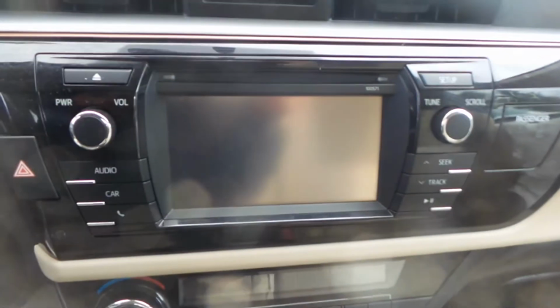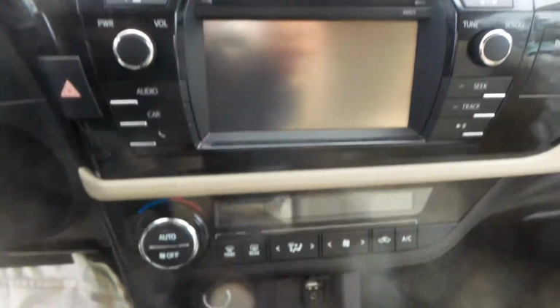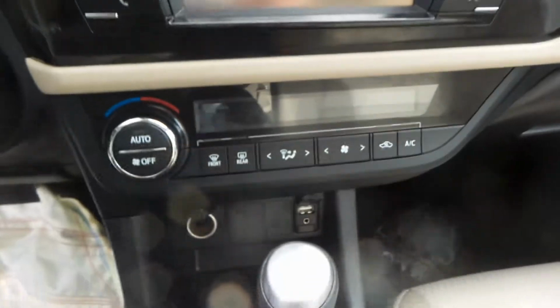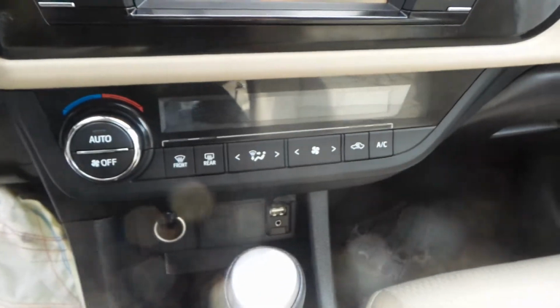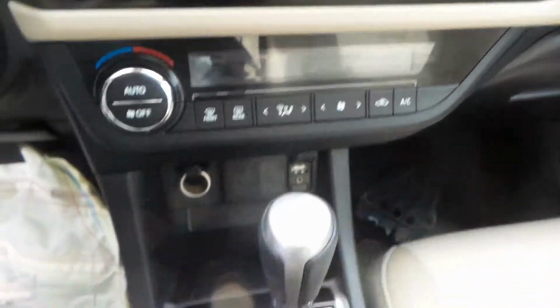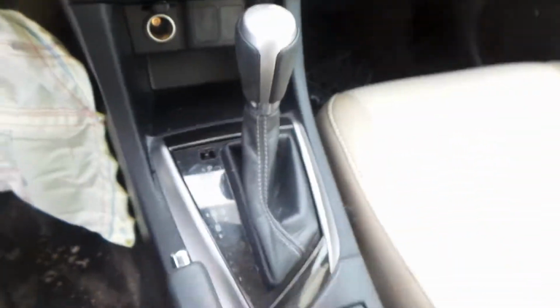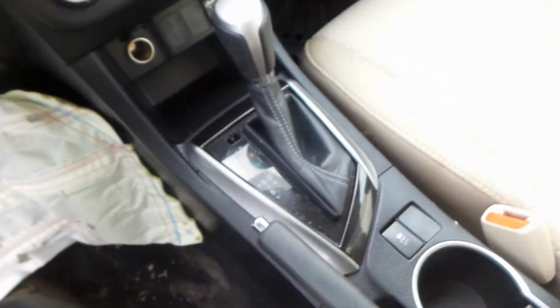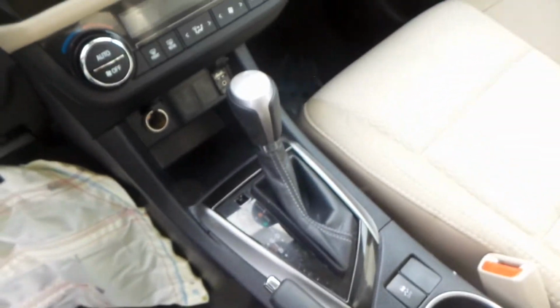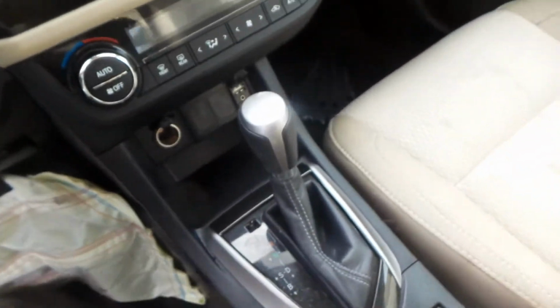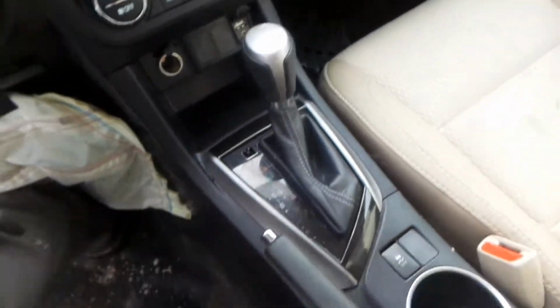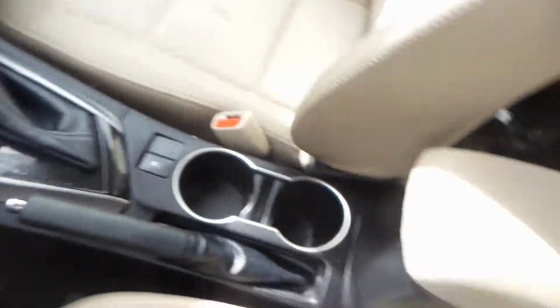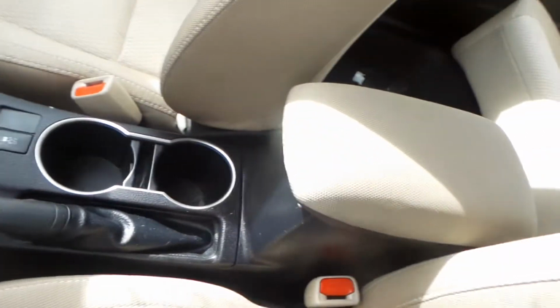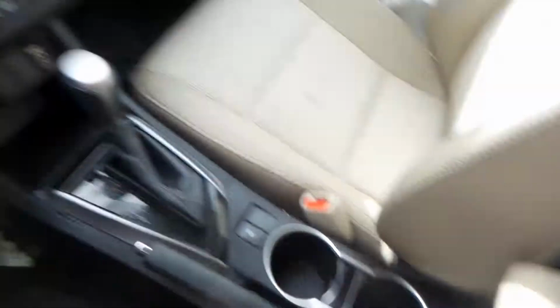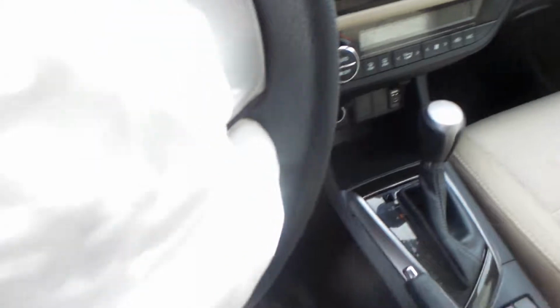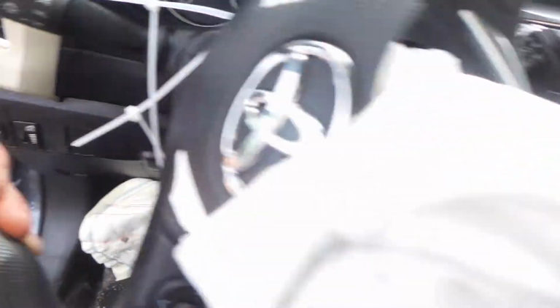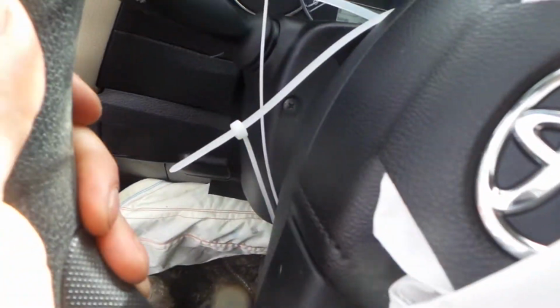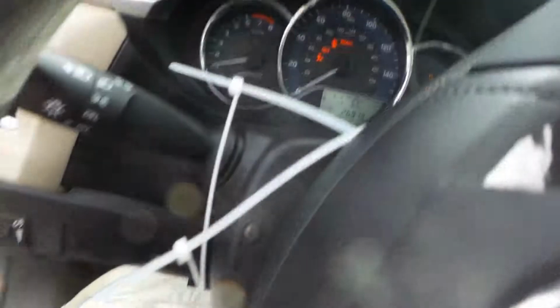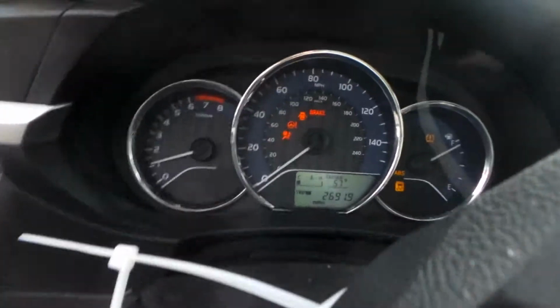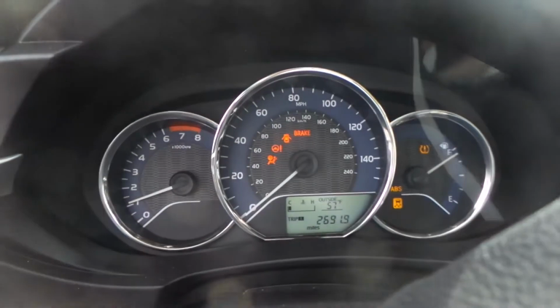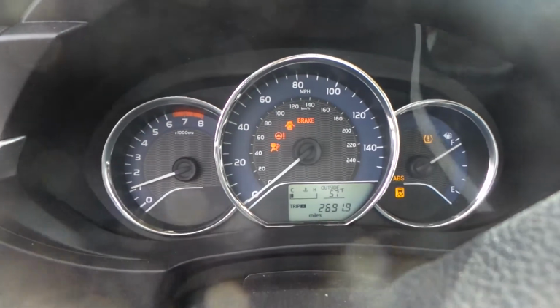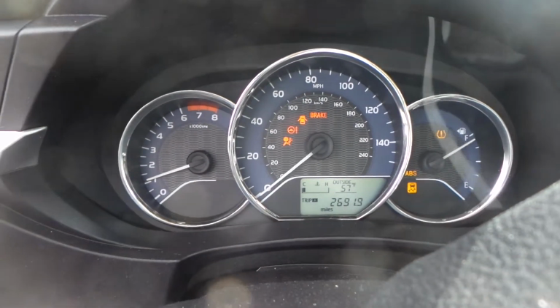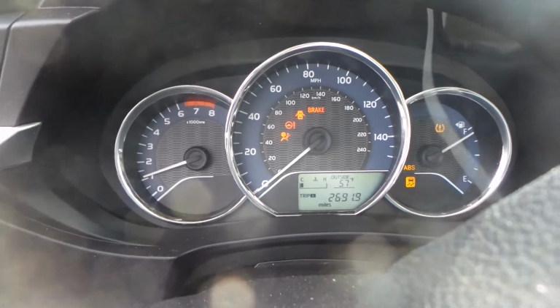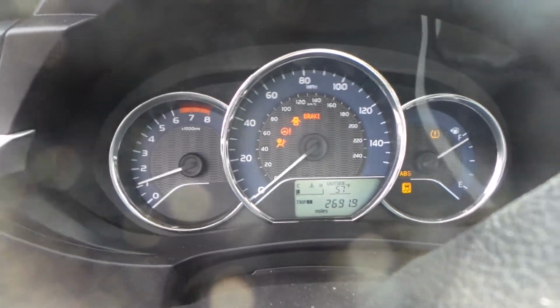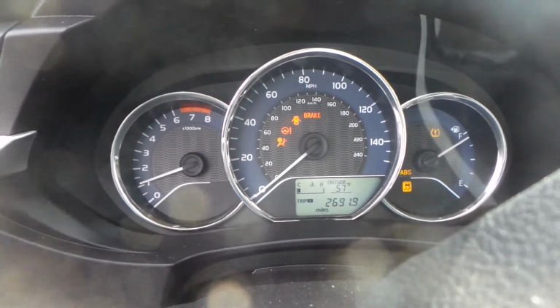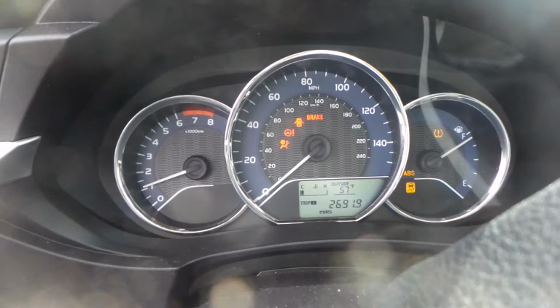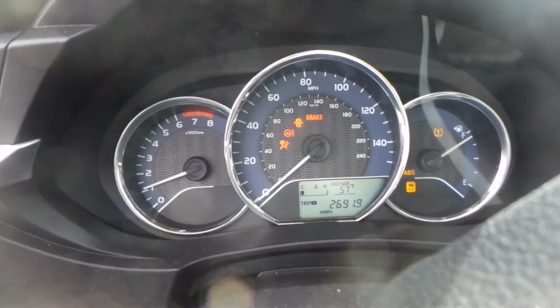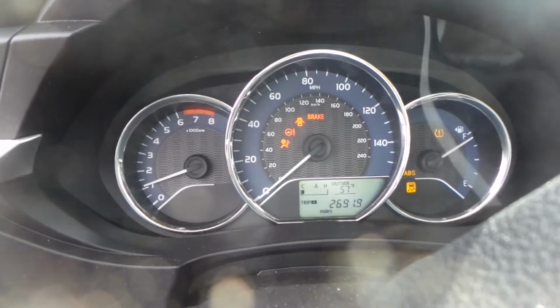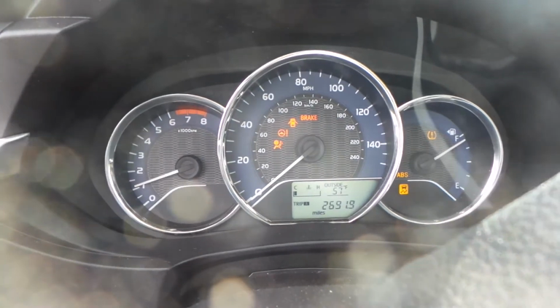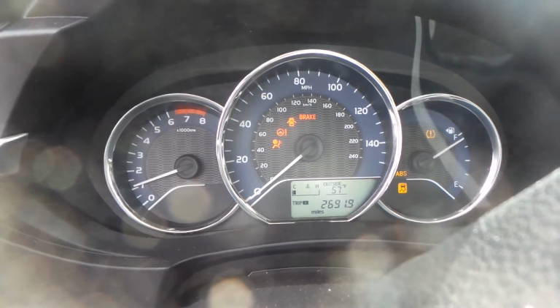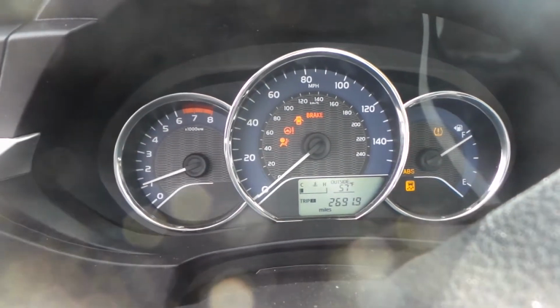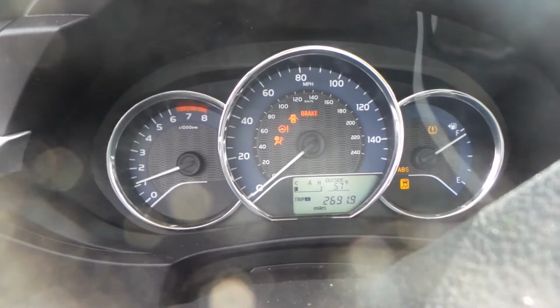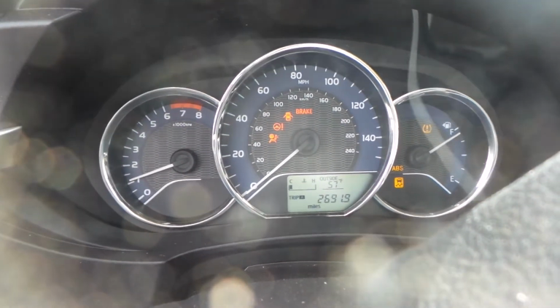We have a good radio as well as heater controls. We have a good floor shifter as well as center console. We have a good column with tilt, cruise, and delay — bag is deployed. We also have a good speedo. And as you can see, this engine does run and sounds great when revved up.